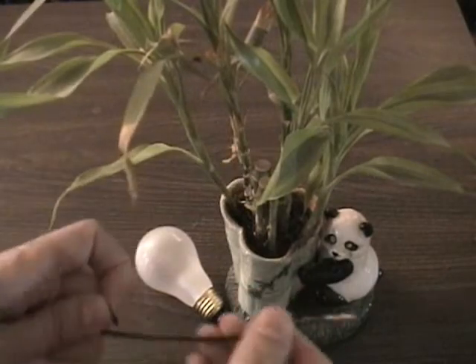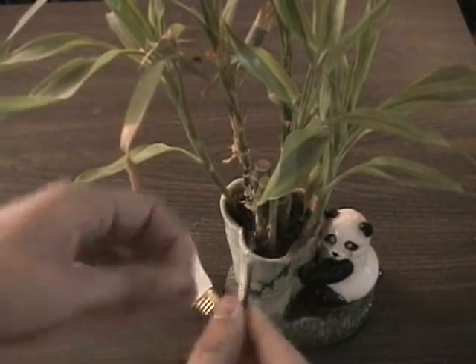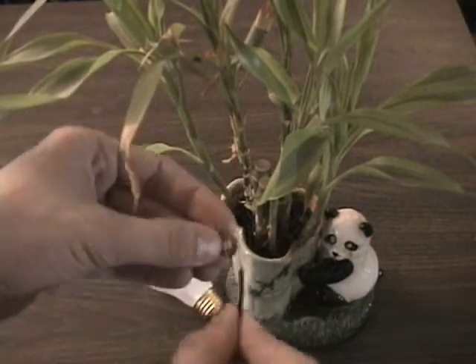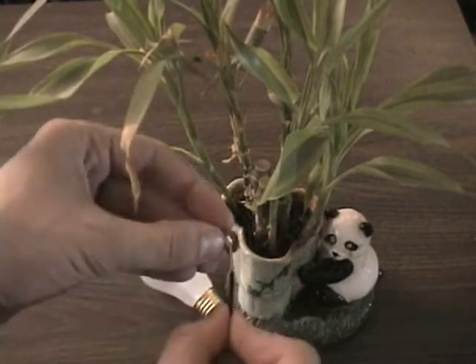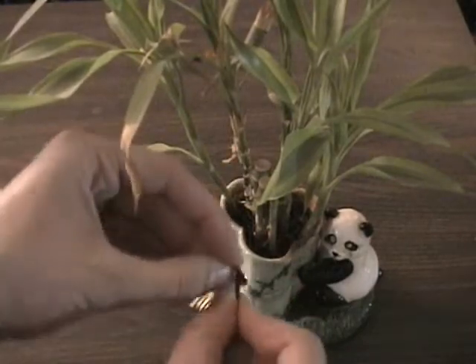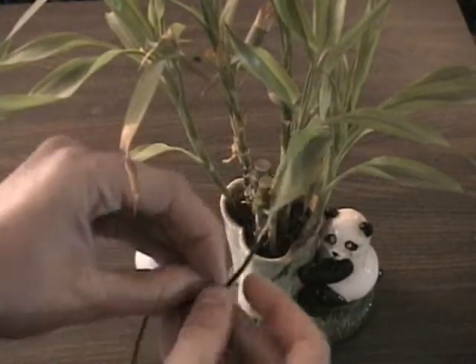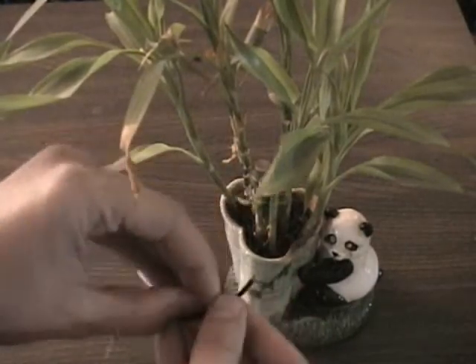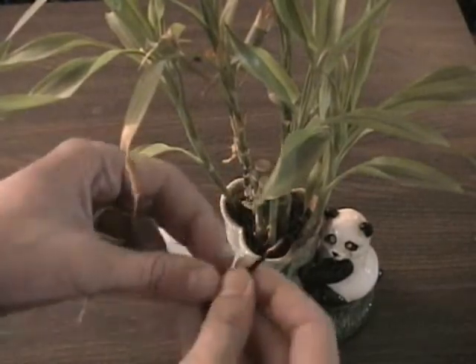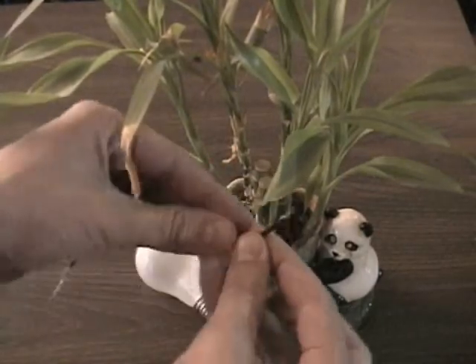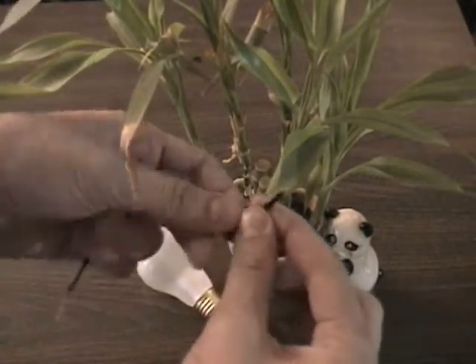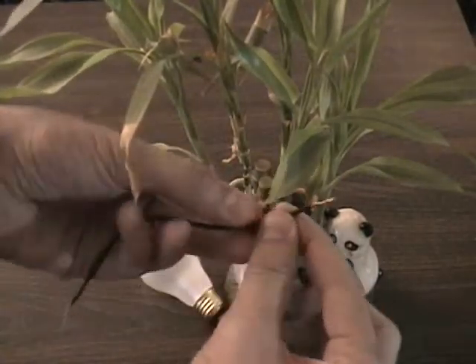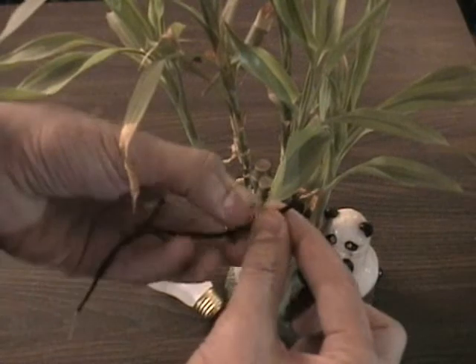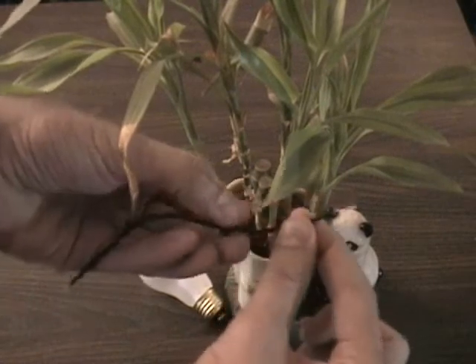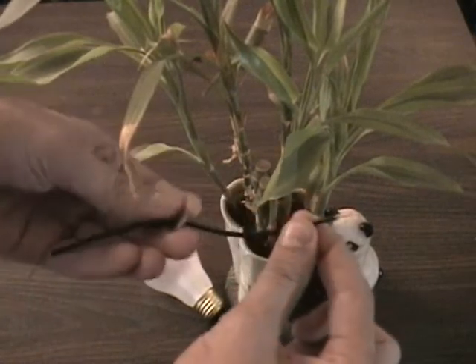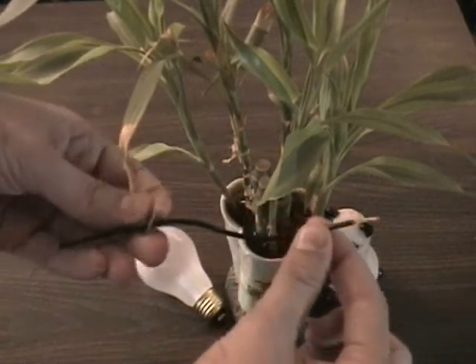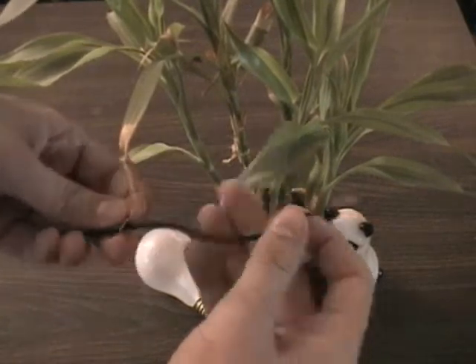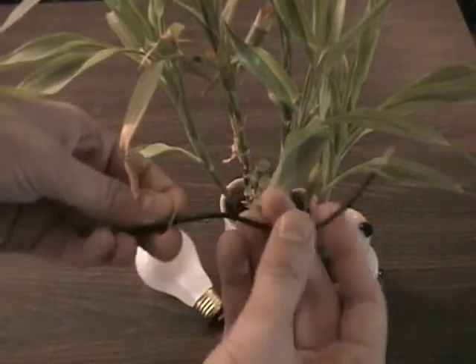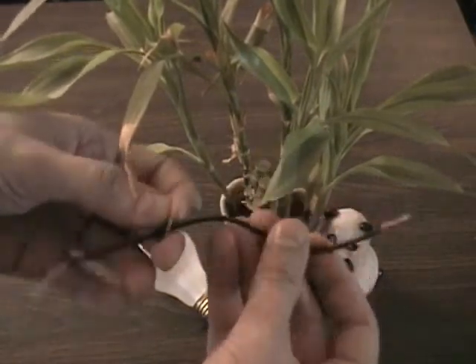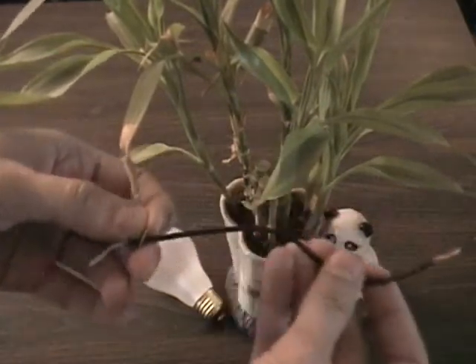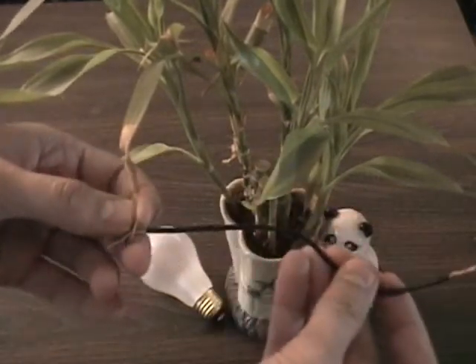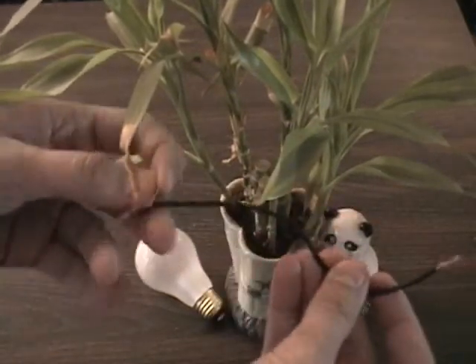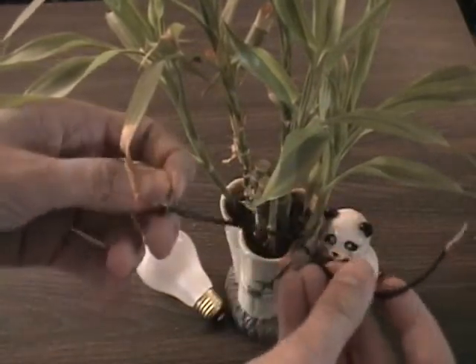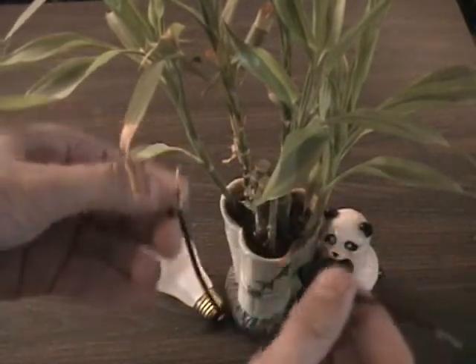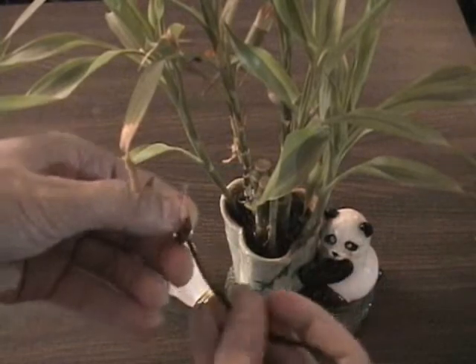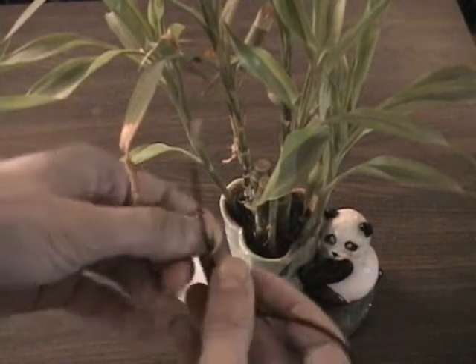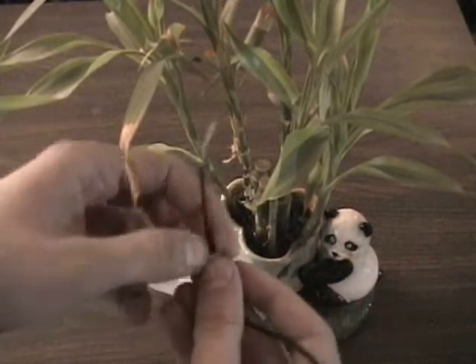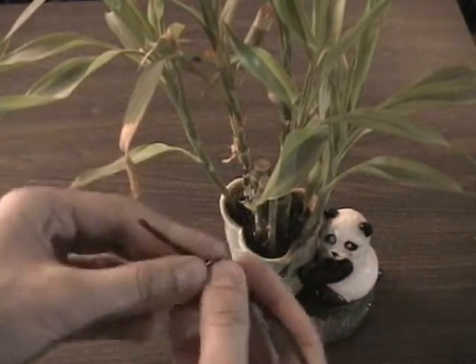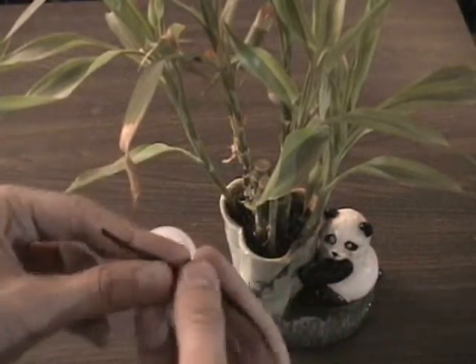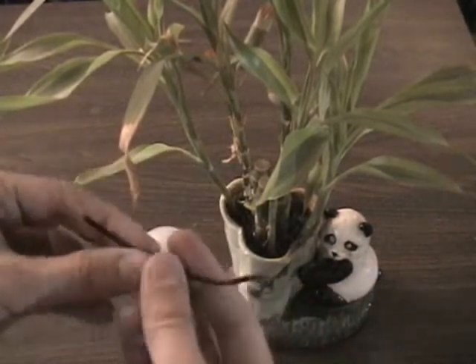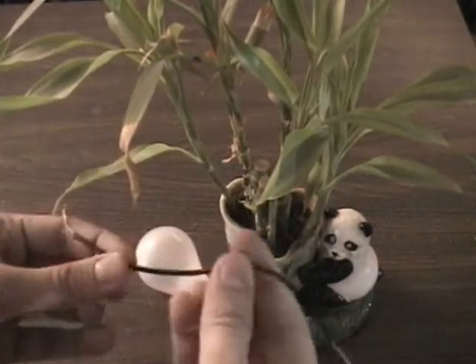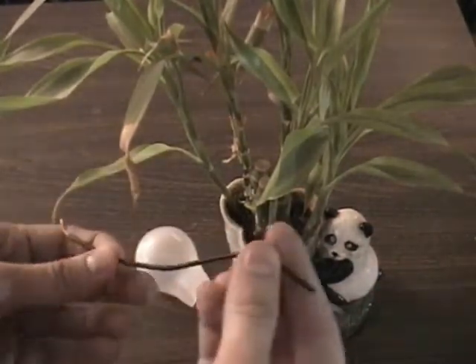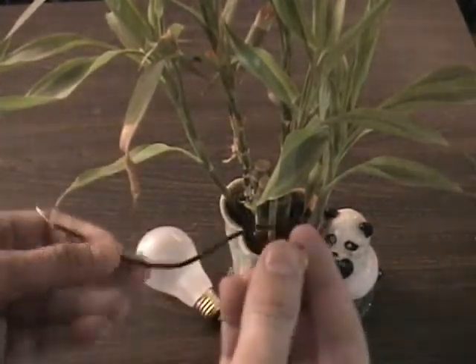First thing I do is magnetize the wire. I already let this sit out for several hours, but just run it over the wire like this several times — it's been magnetized.